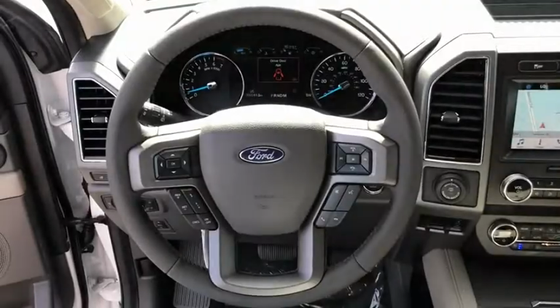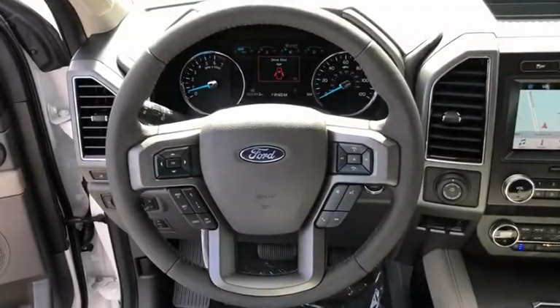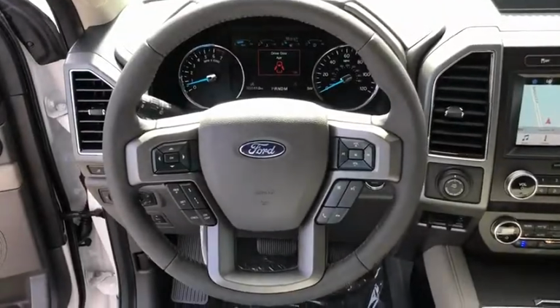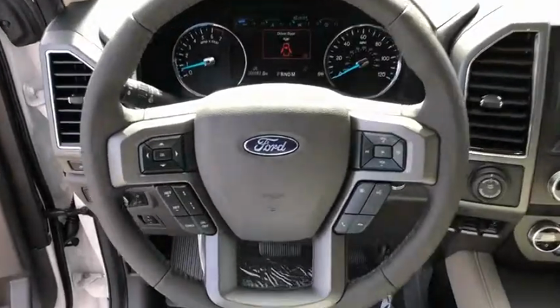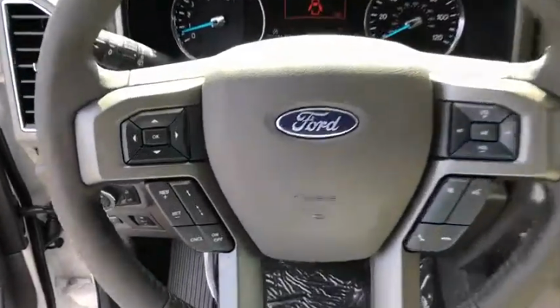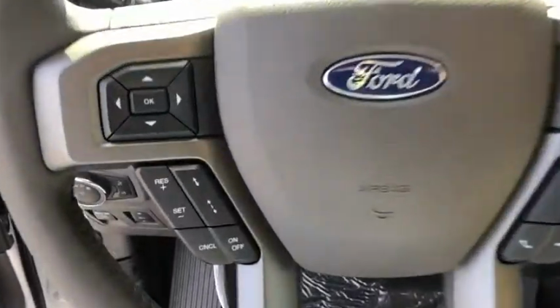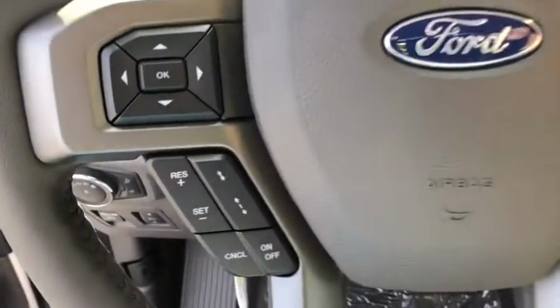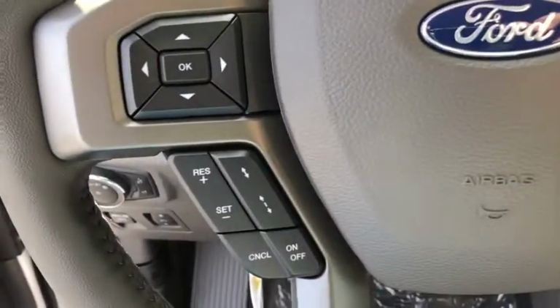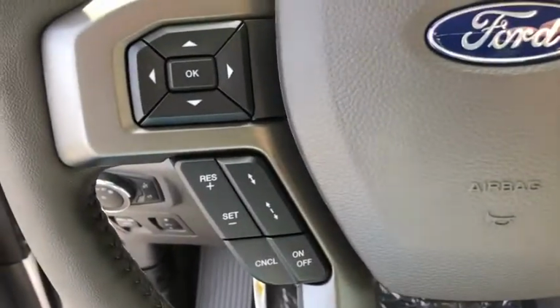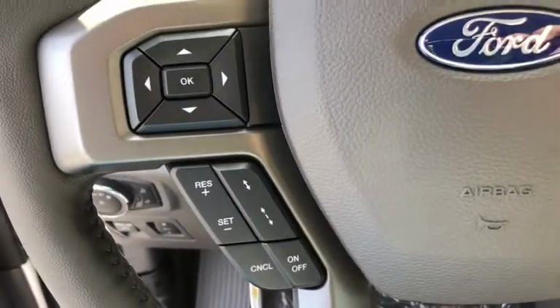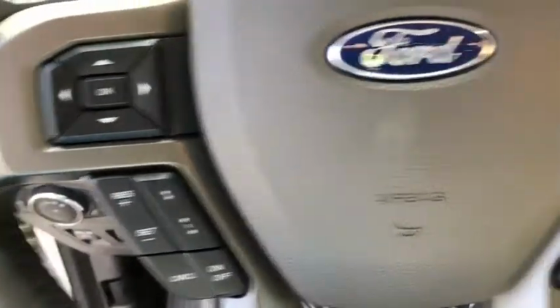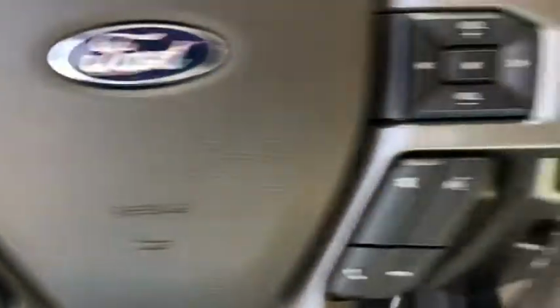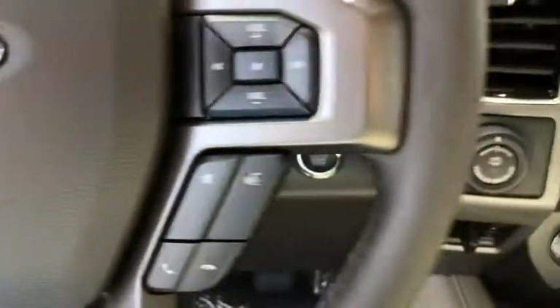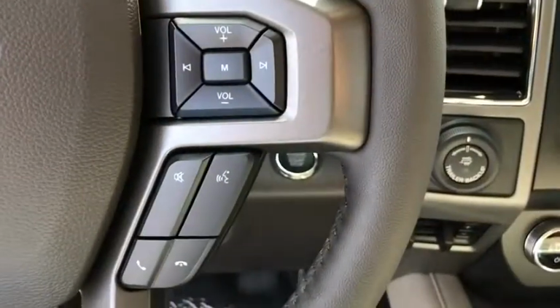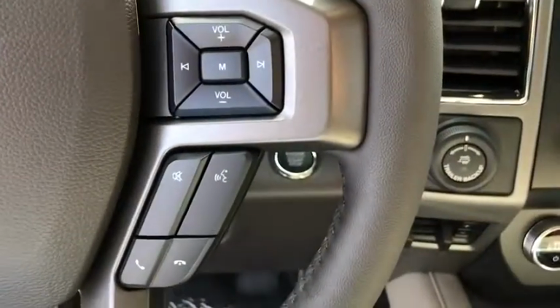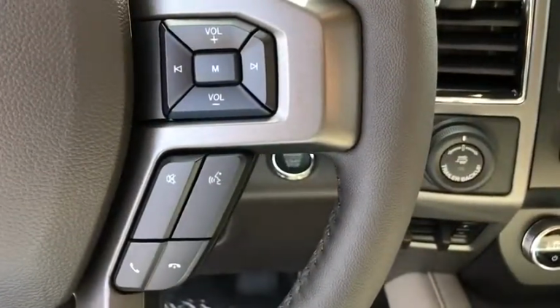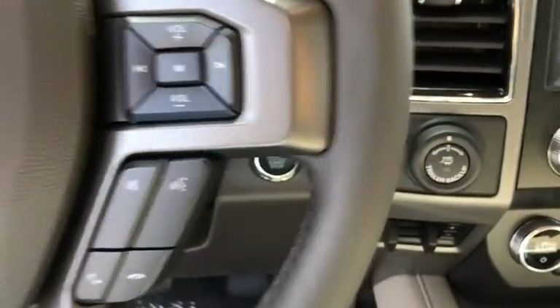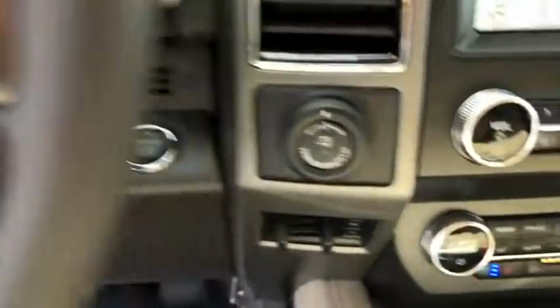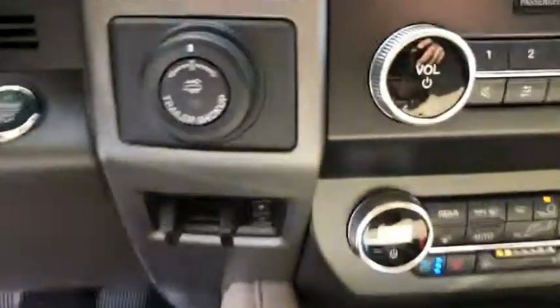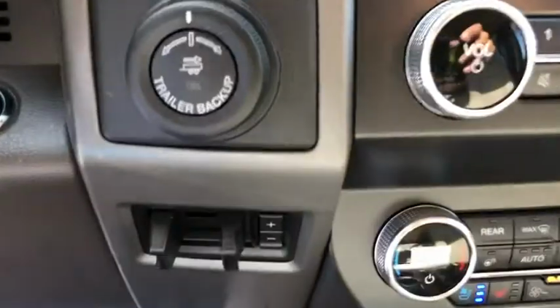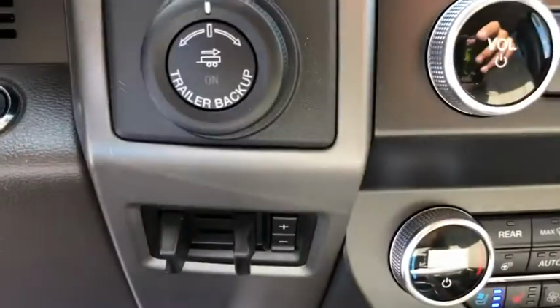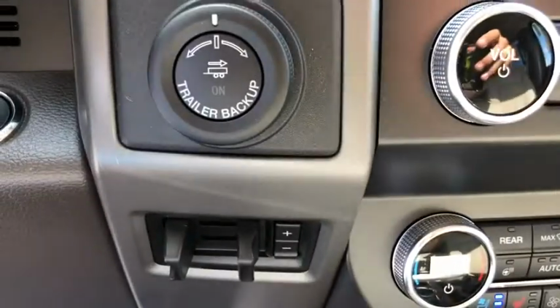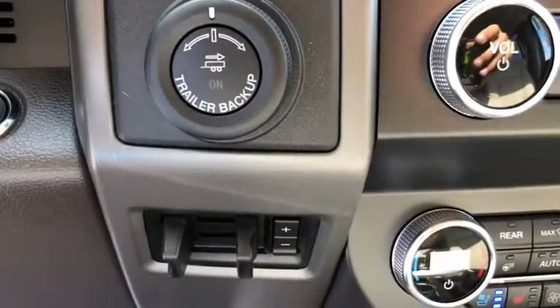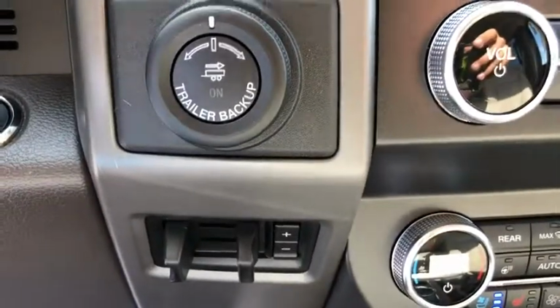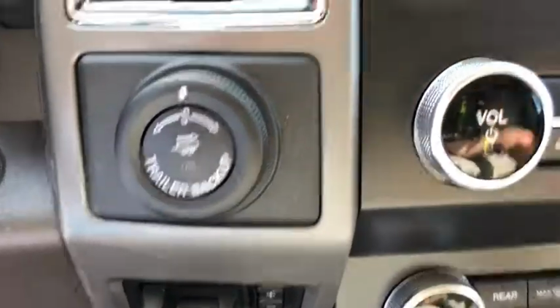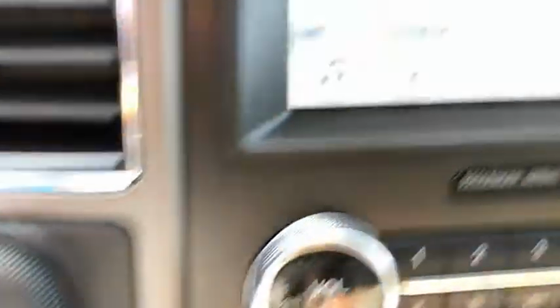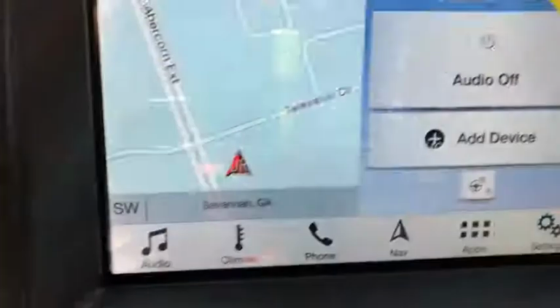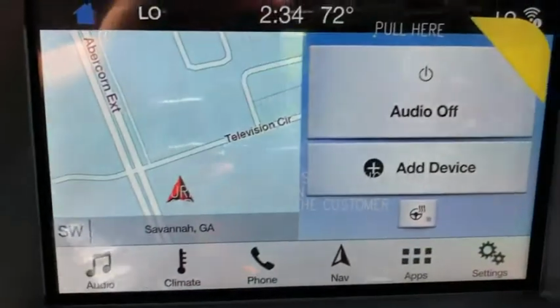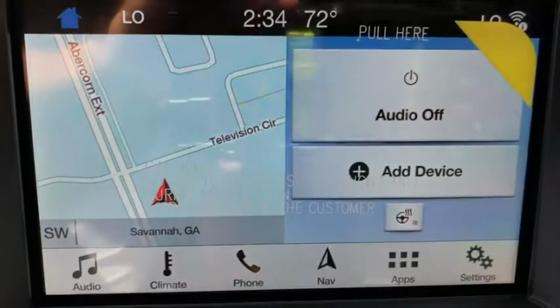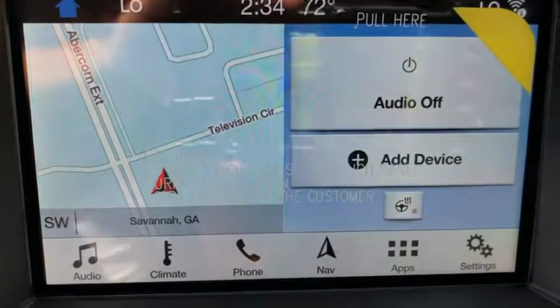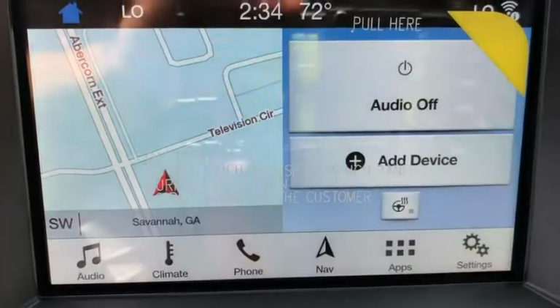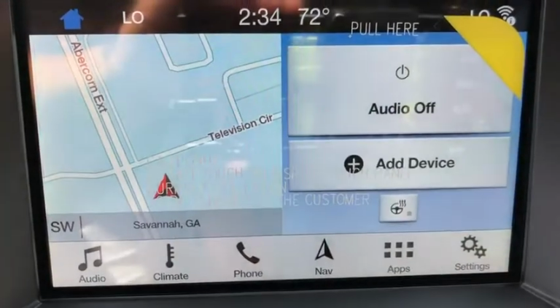Heated steering wheel, remote keyless entry, overhead console, tachometer. This beauty will even make your house keys jealous. Drive it today.